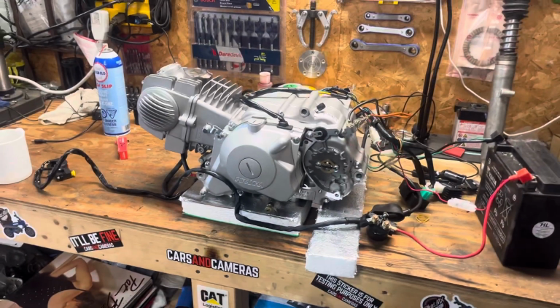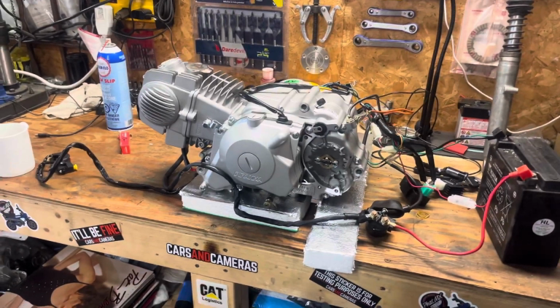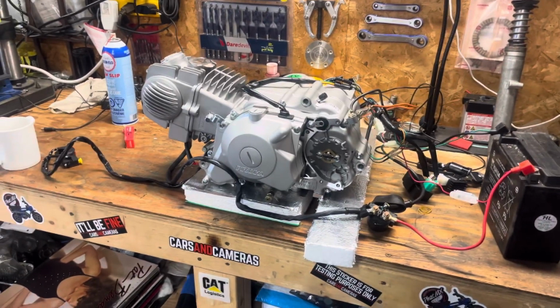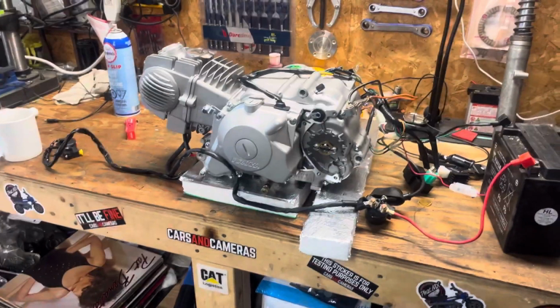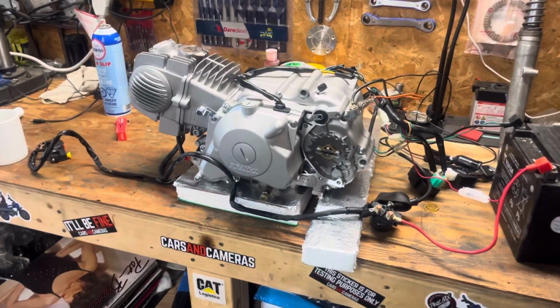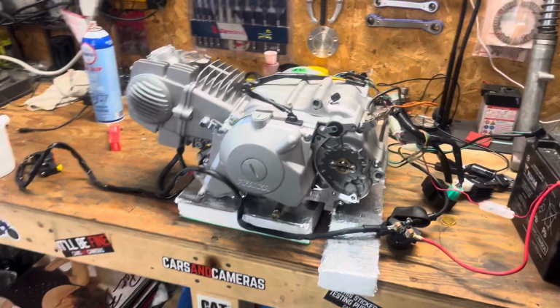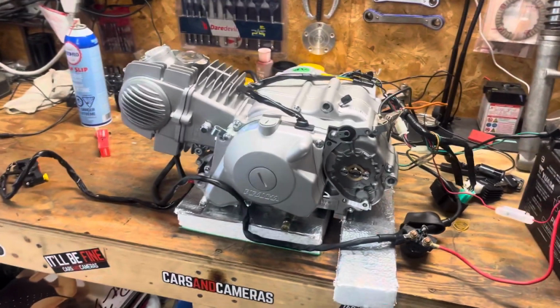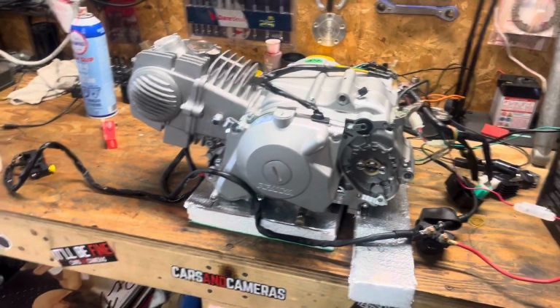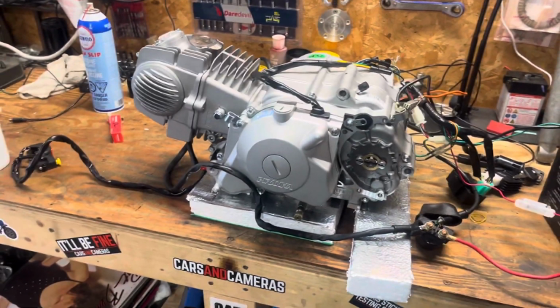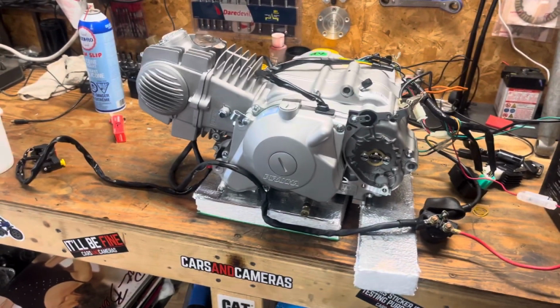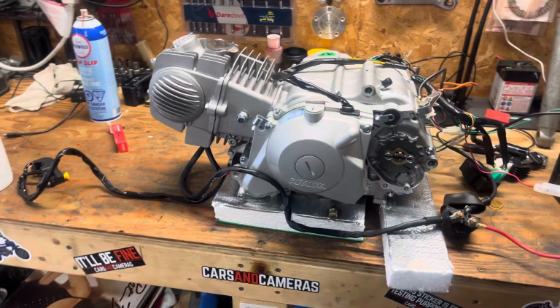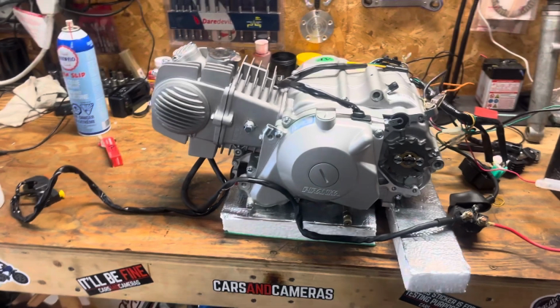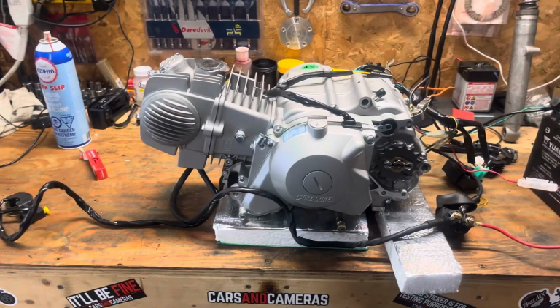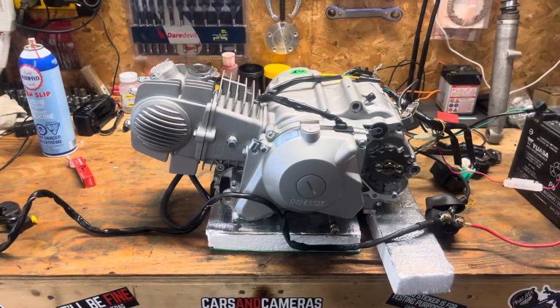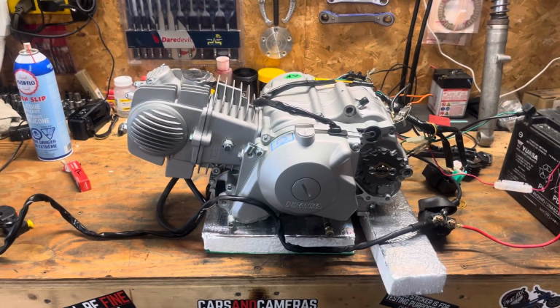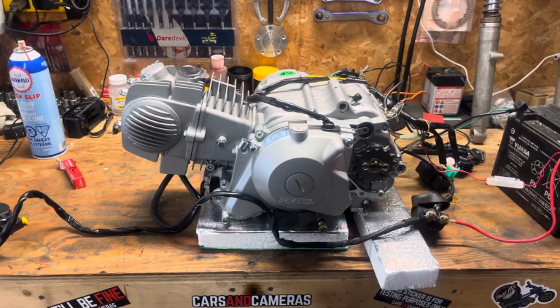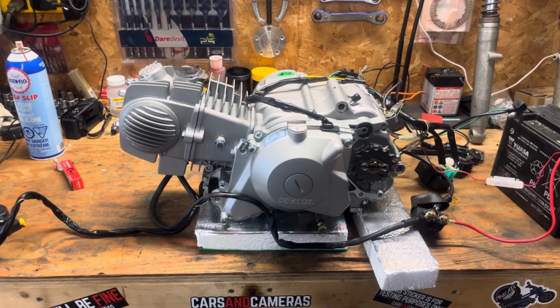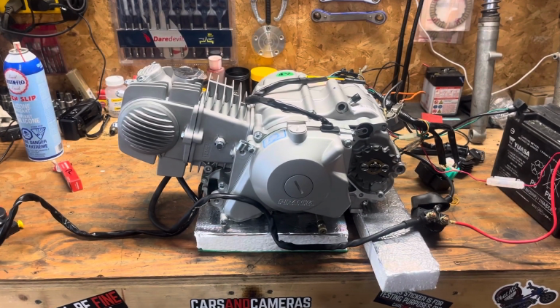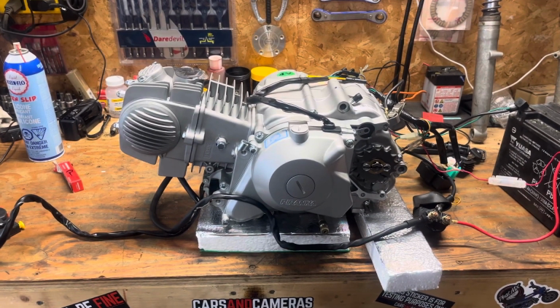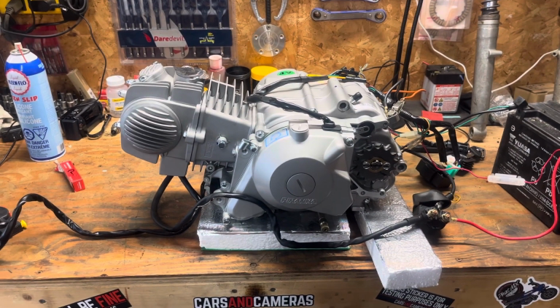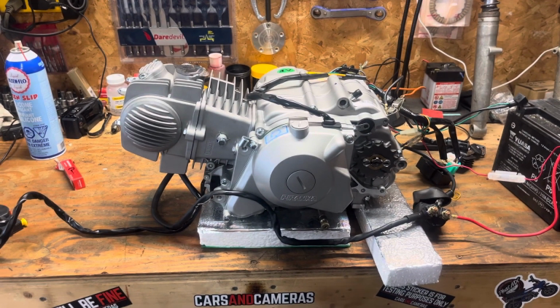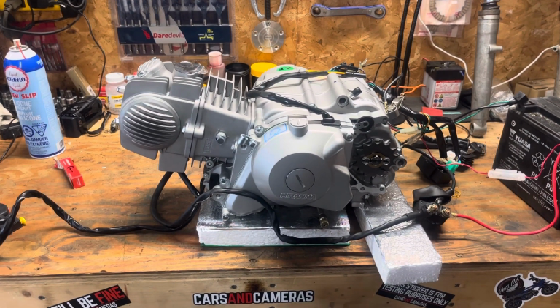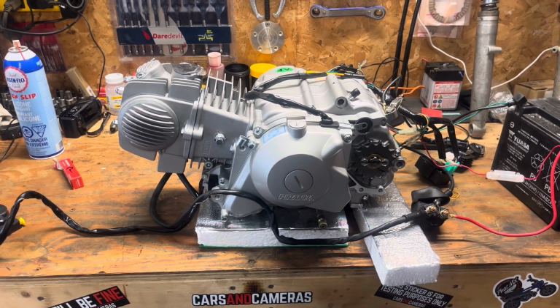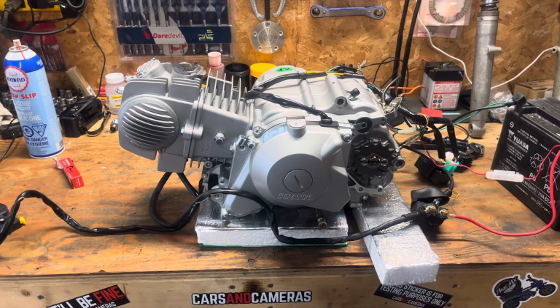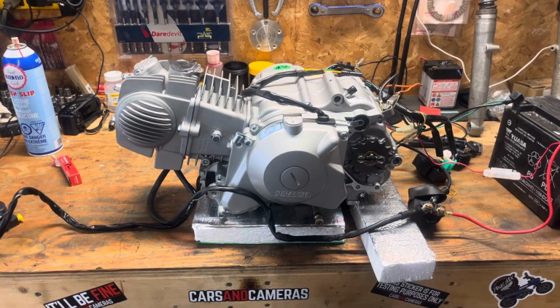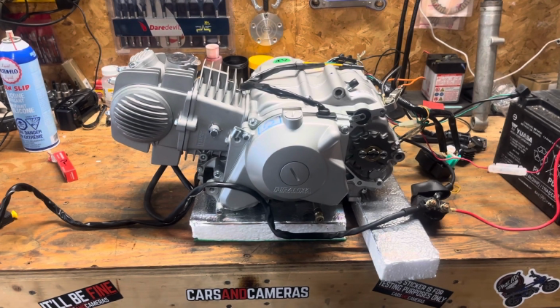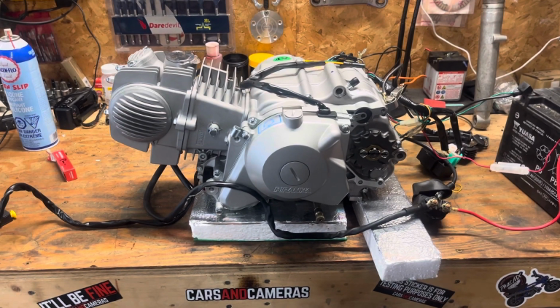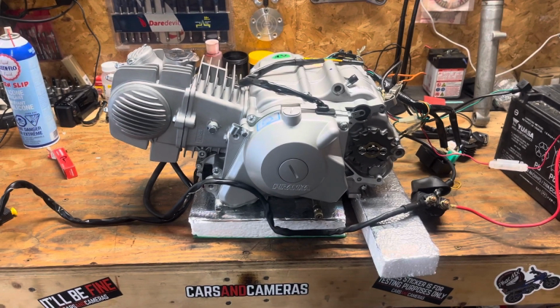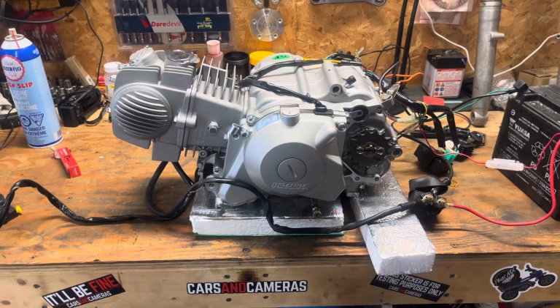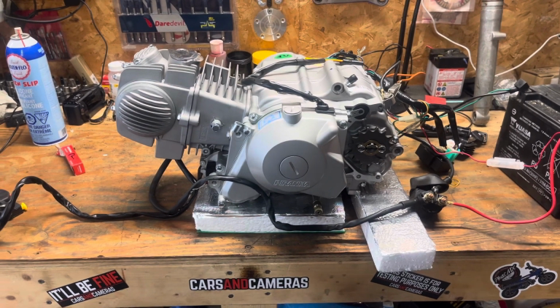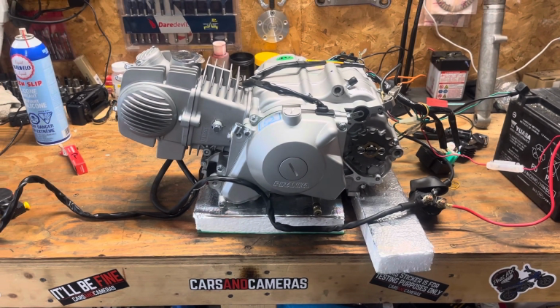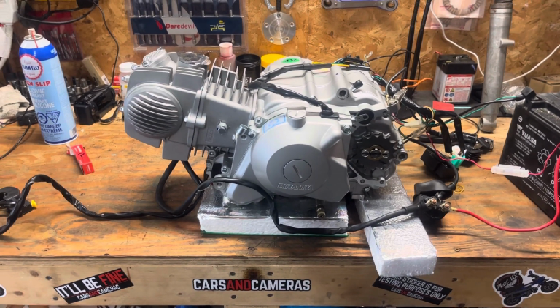Hey everybody, I just wanted to make a short video here on a 140 Piranha electric start semi-automatic engine. It's 2023, I just picked this motor up on Friday.